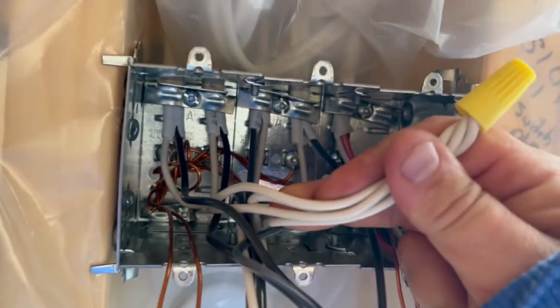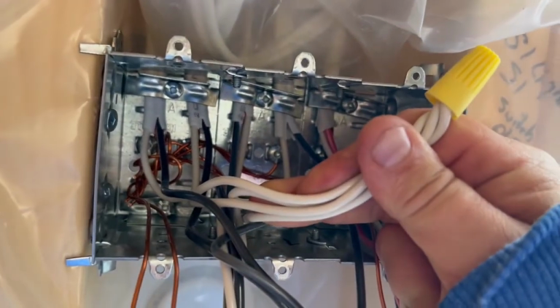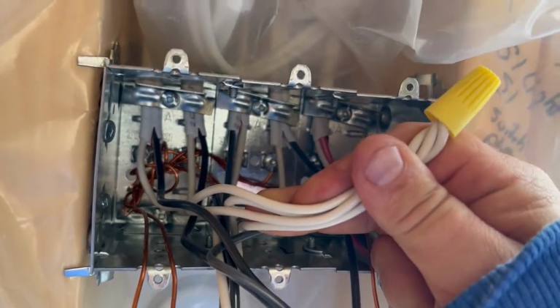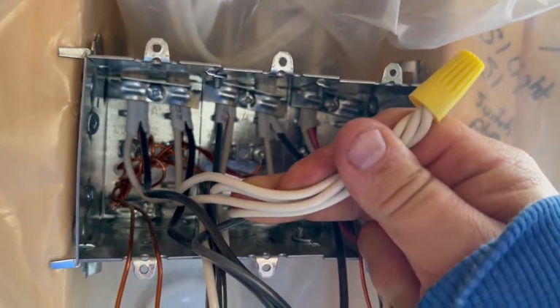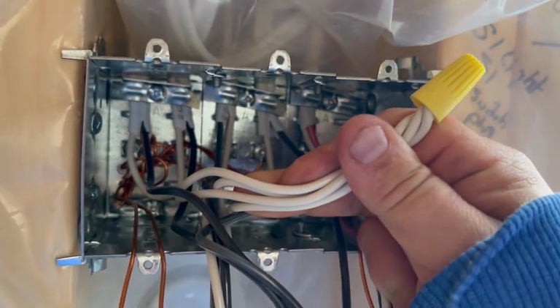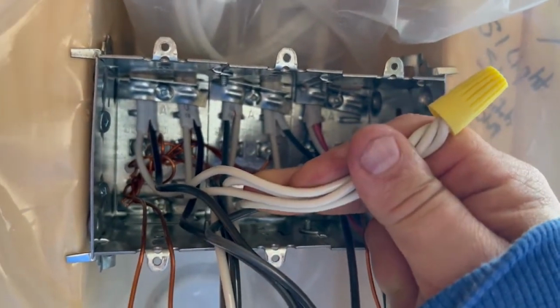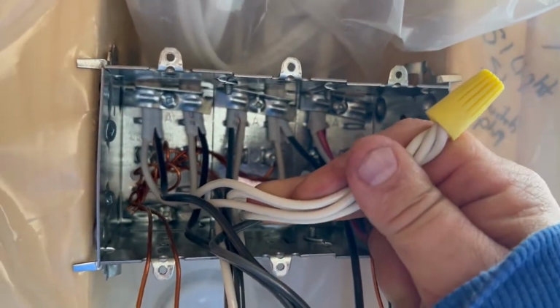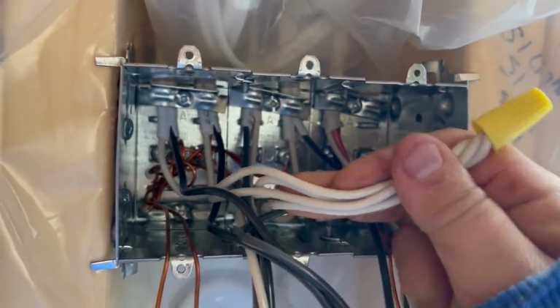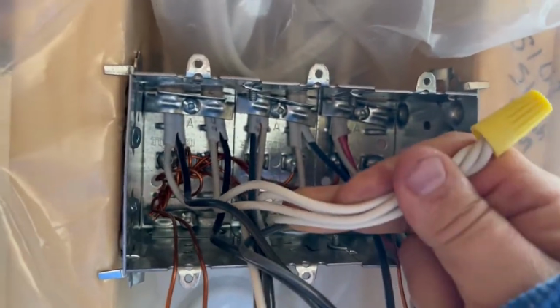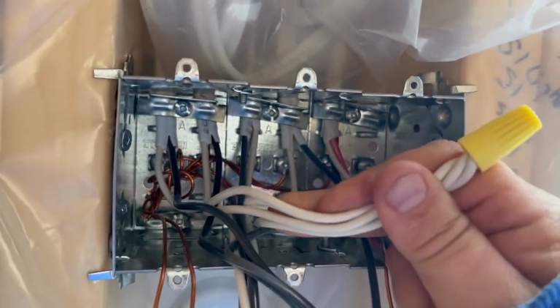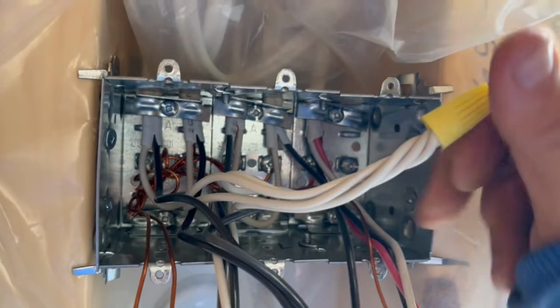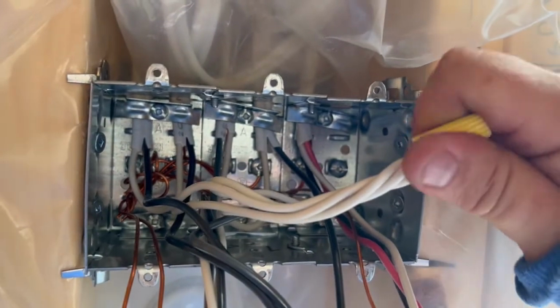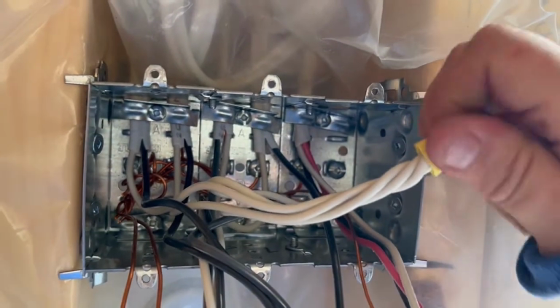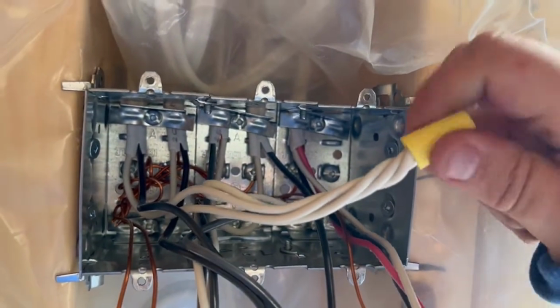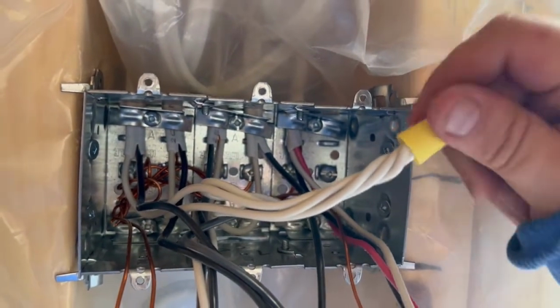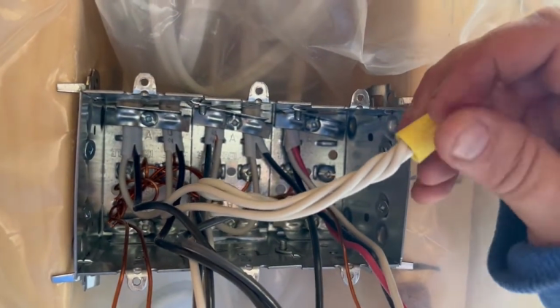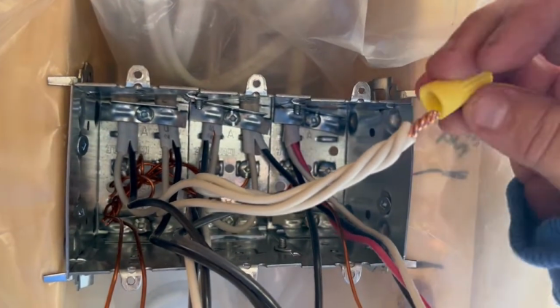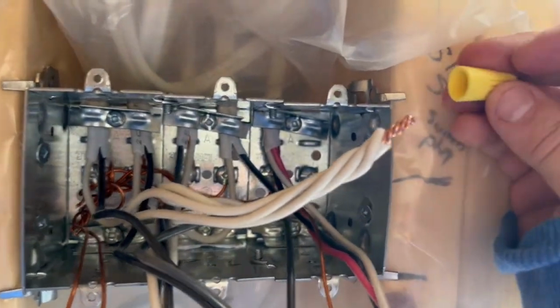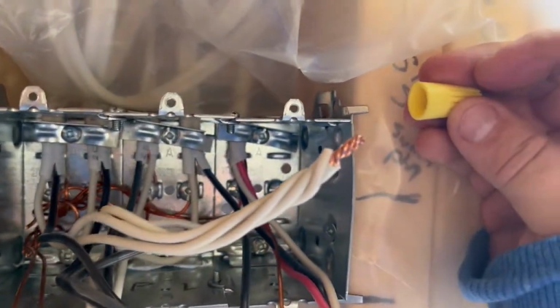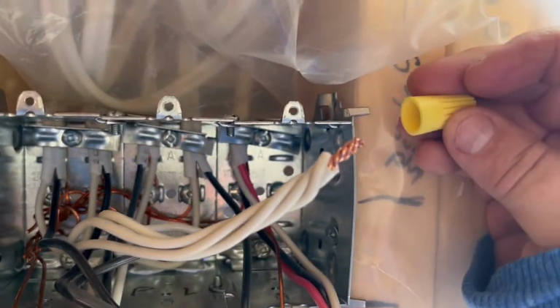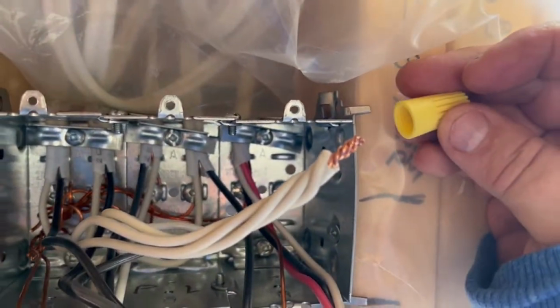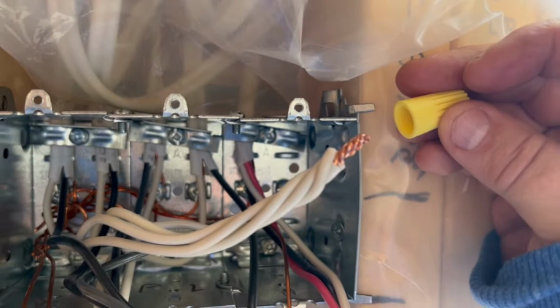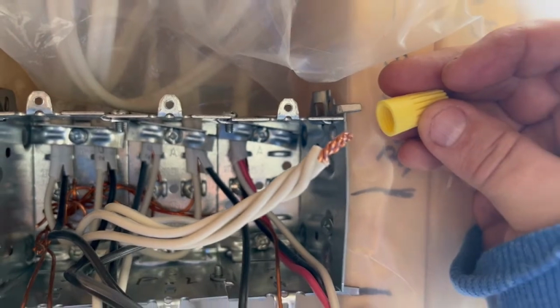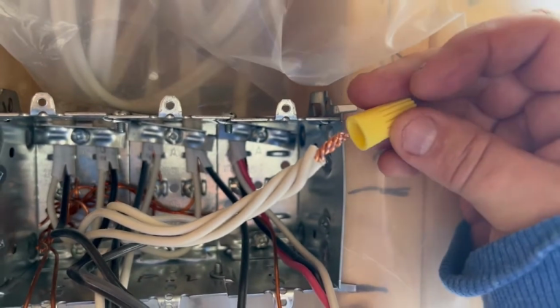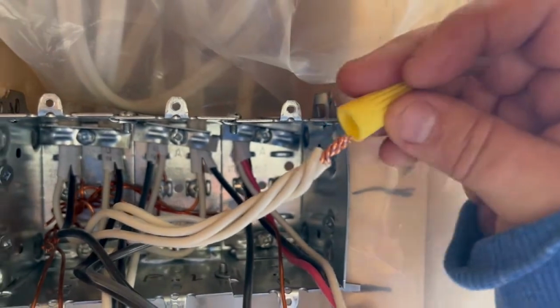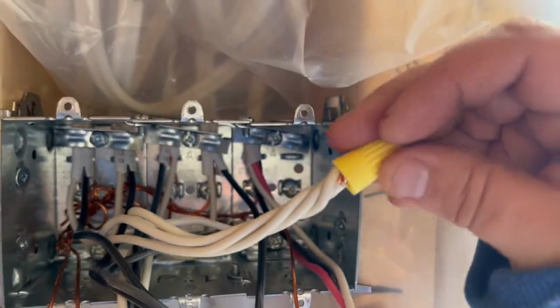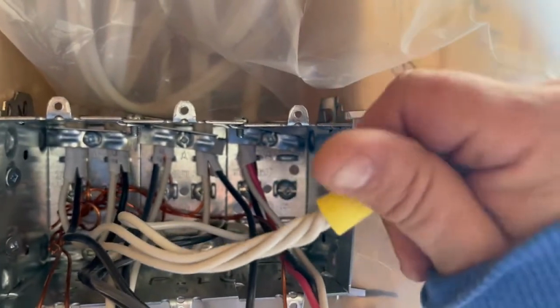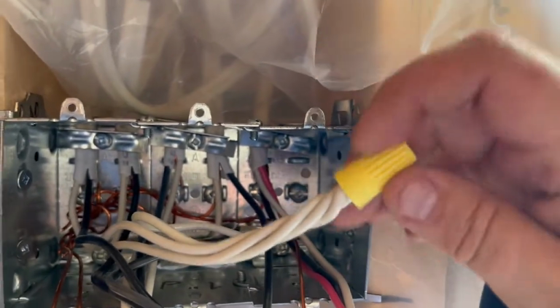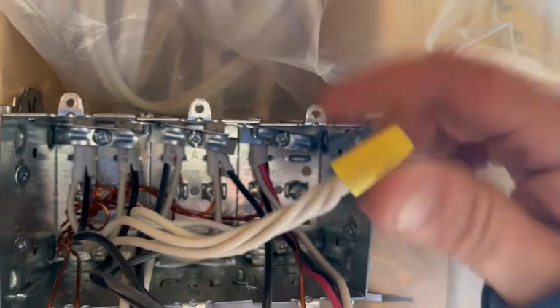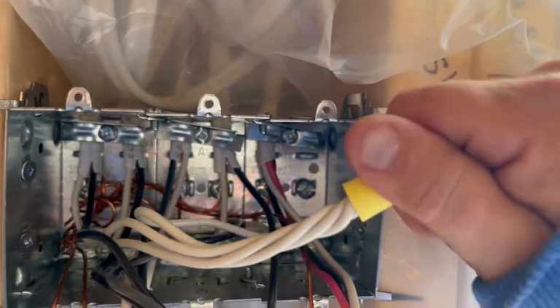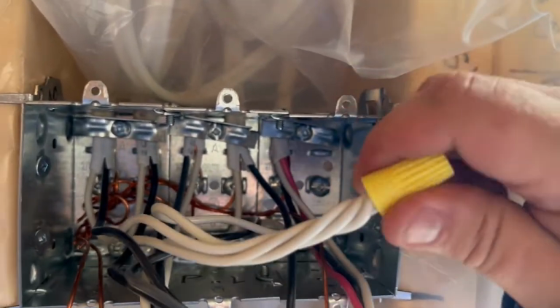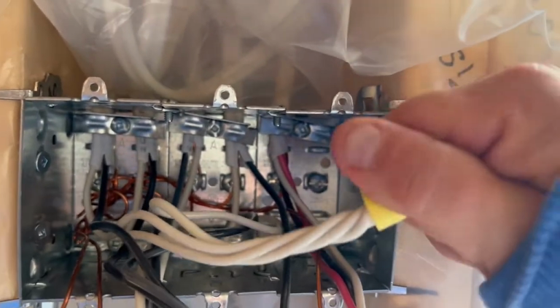We take all of our neutrals — our white wires, or identified conductor, whatever you want to call it — and twist those all together, then put our marrette on. They should be twisted in a counter-clockwise position and then the marrette should be turned on thoroughly so it doesn't come off.